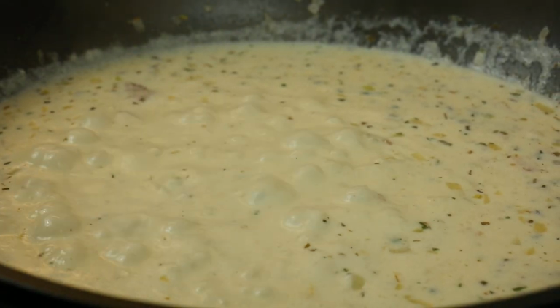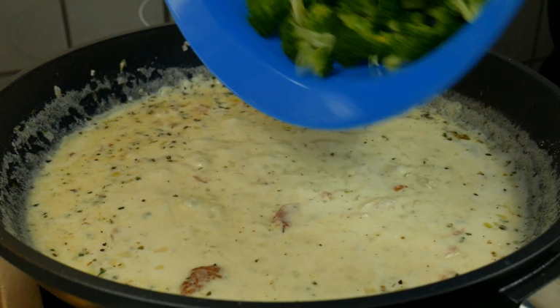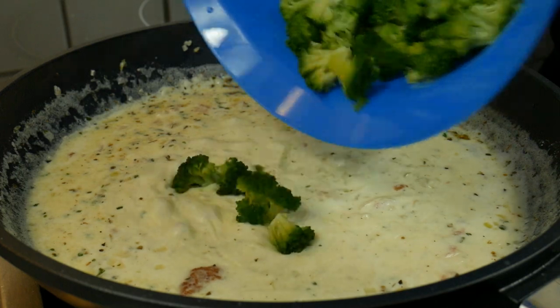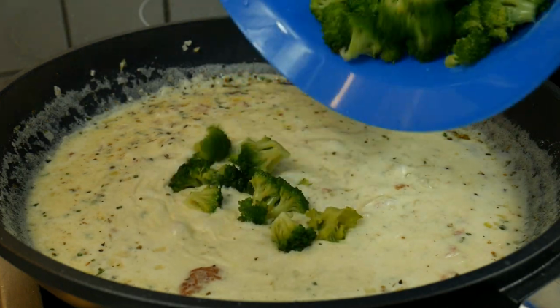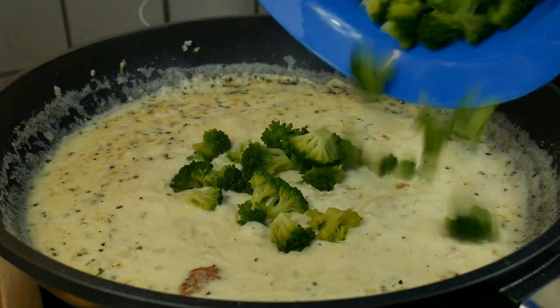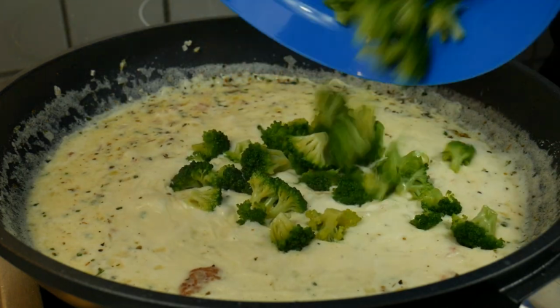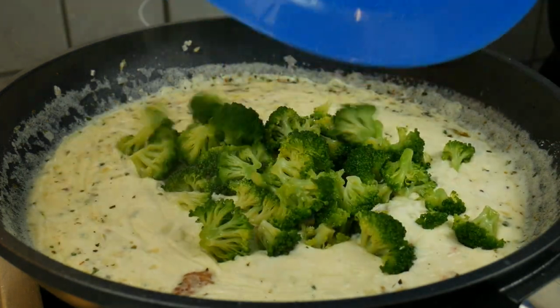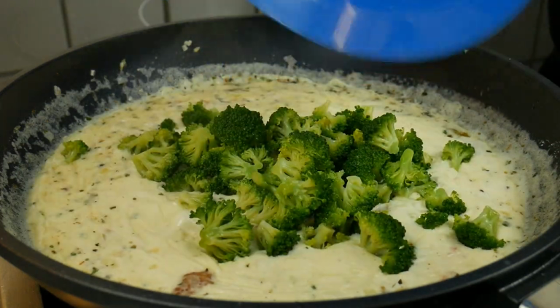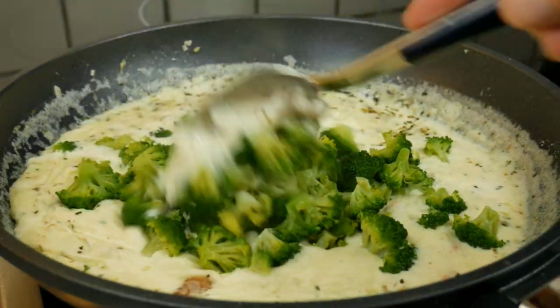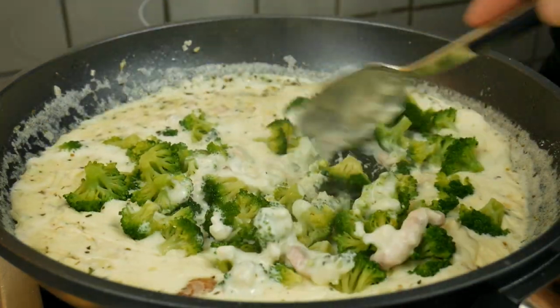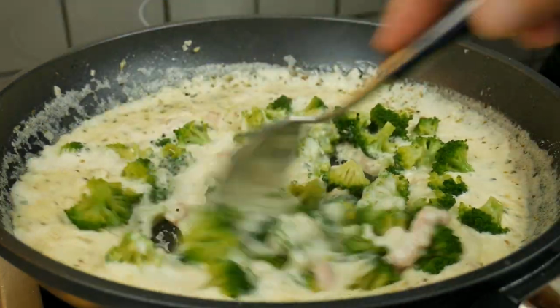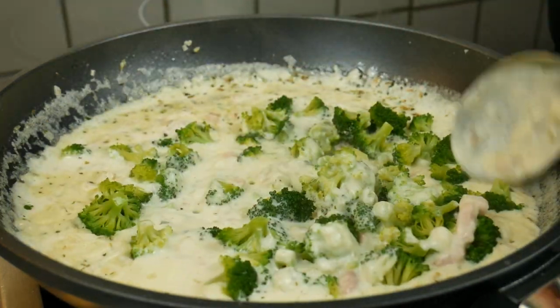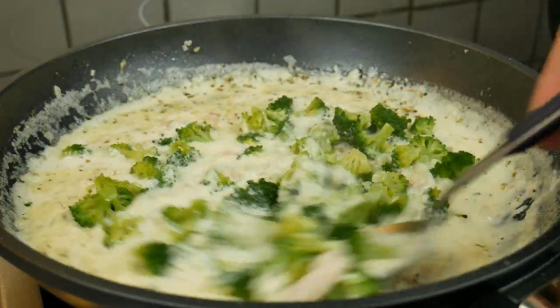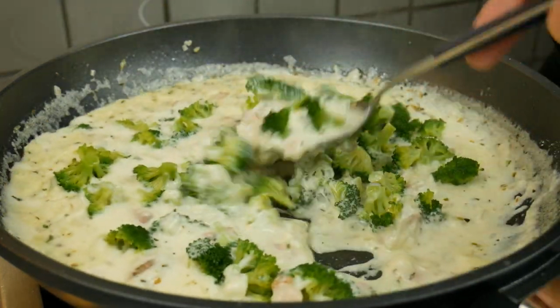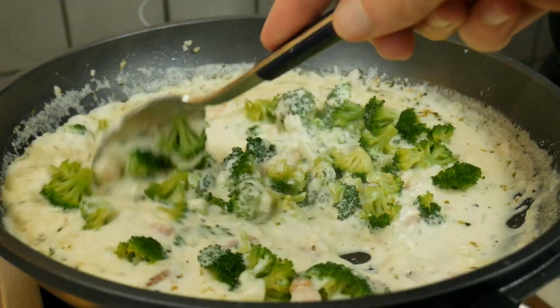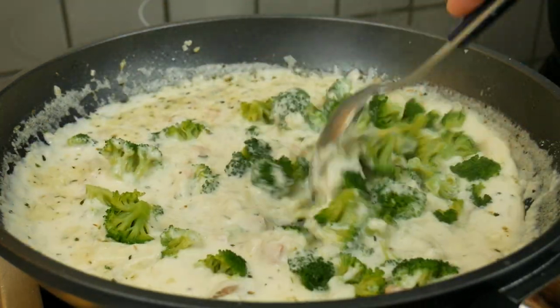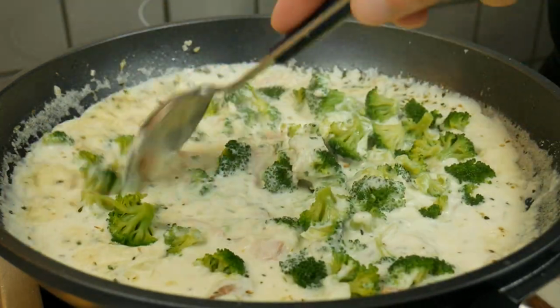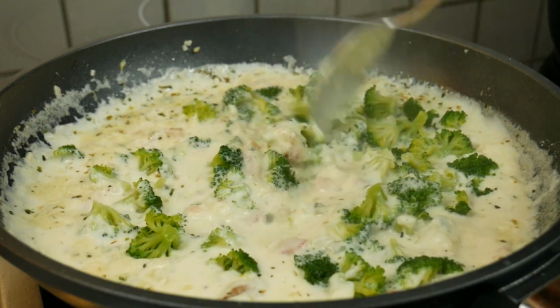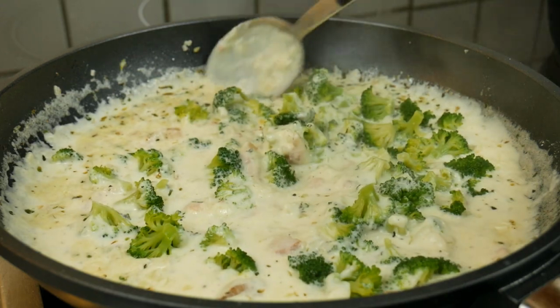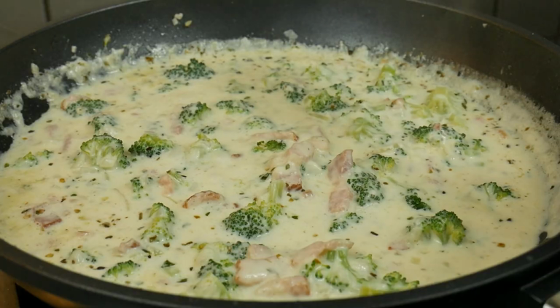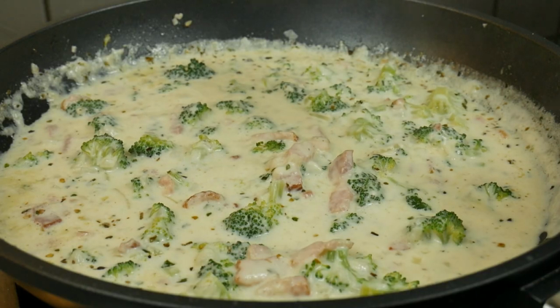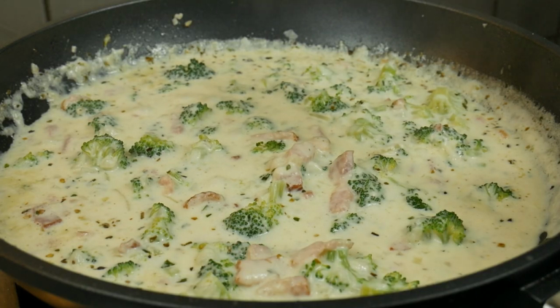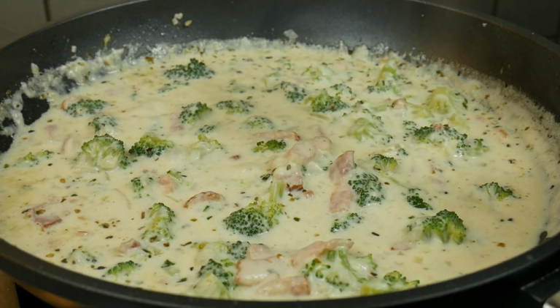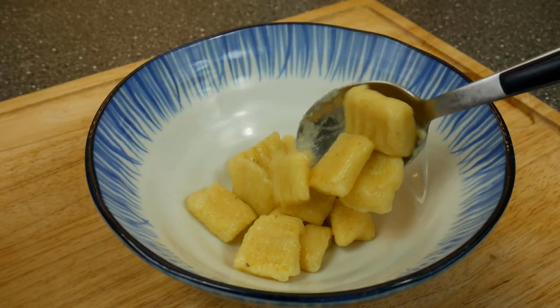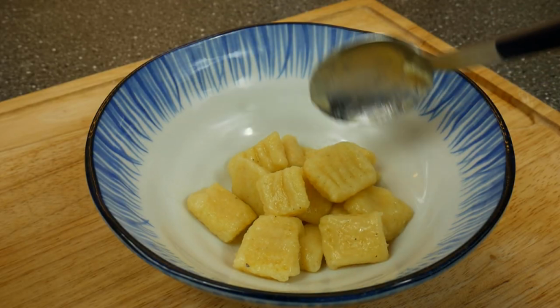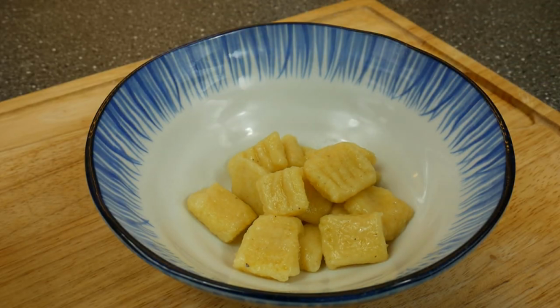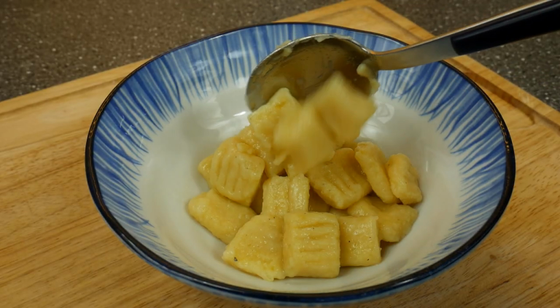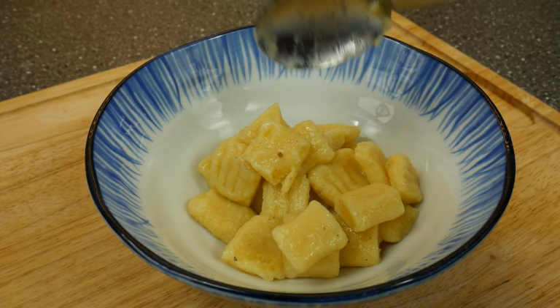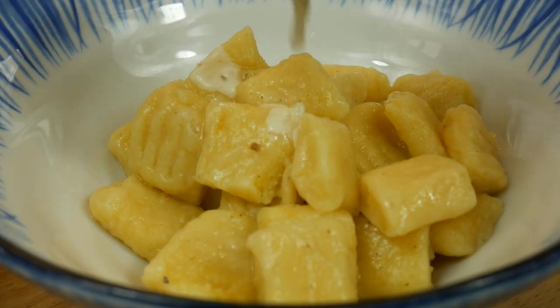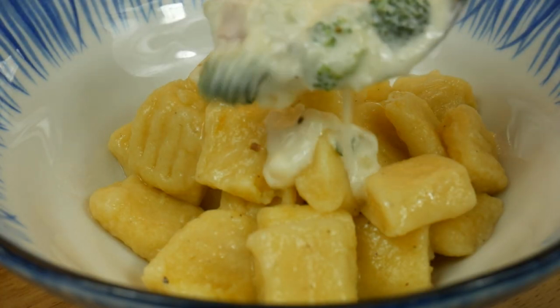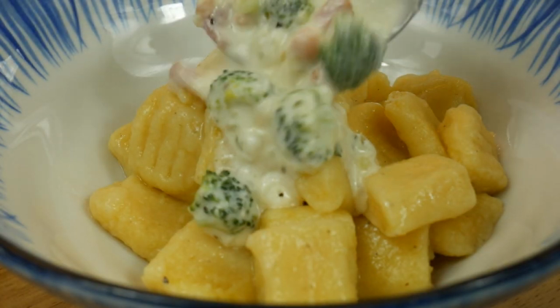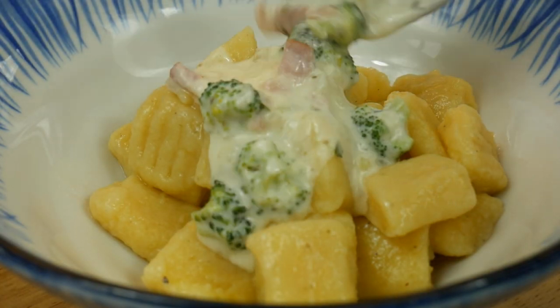At the end add the broccoli. Finally we can serve our delicious gnocchi — first the gnocchi, then the sauce, so the gnocchi are completely surrounded by the cheese sauce.